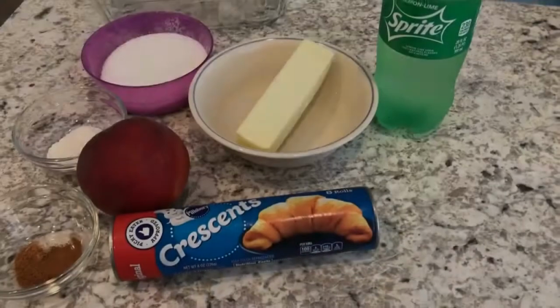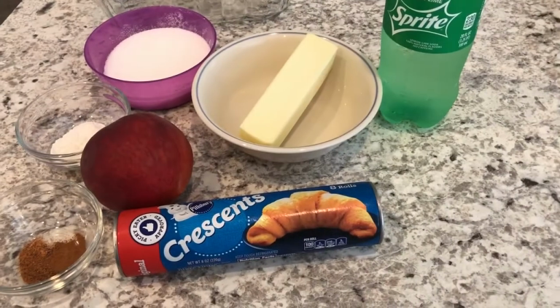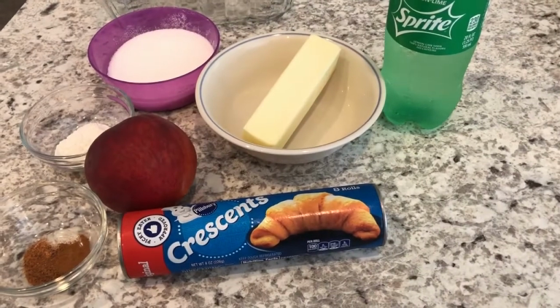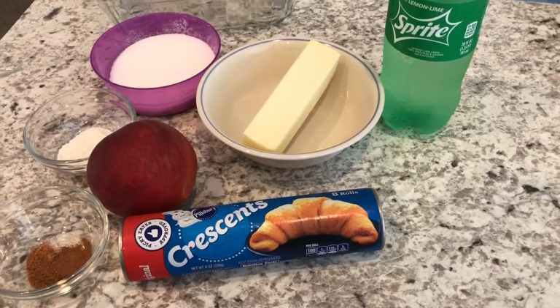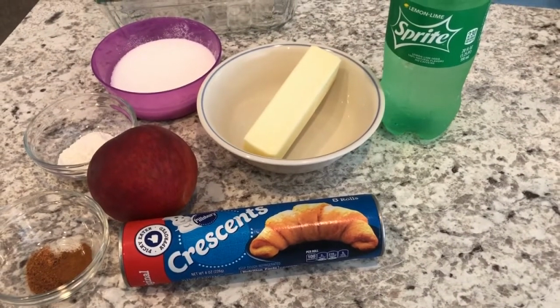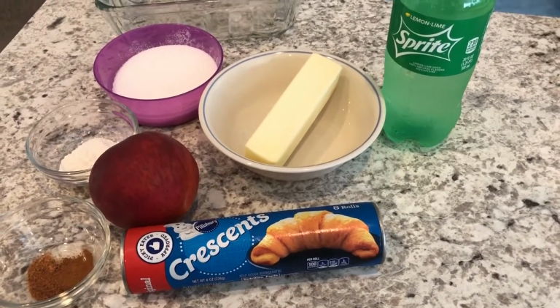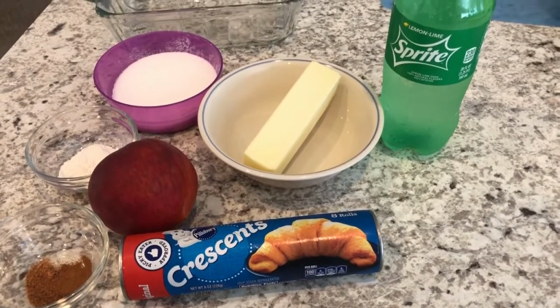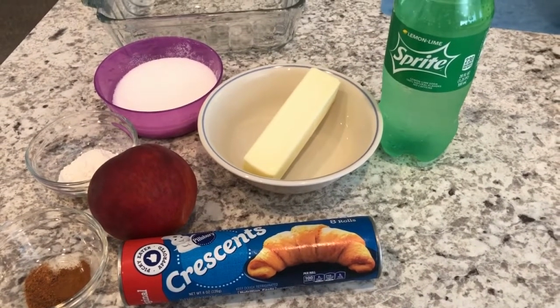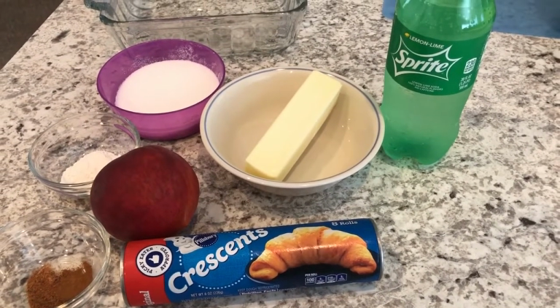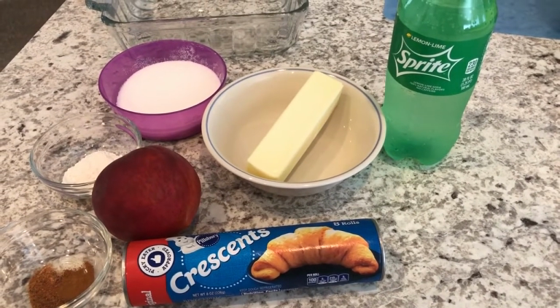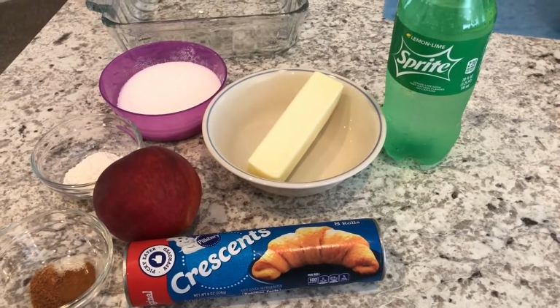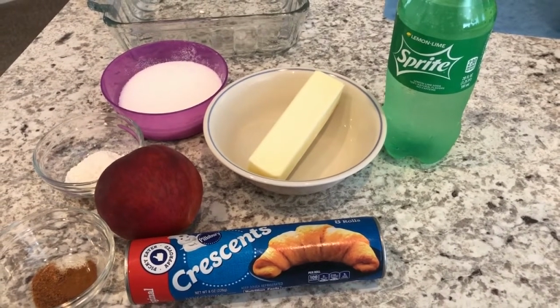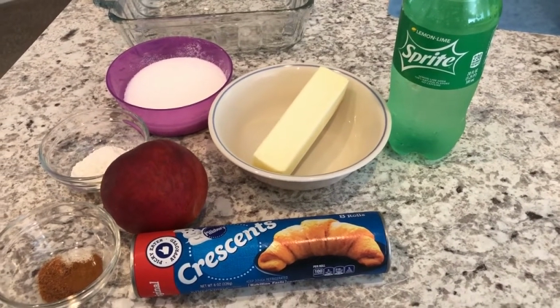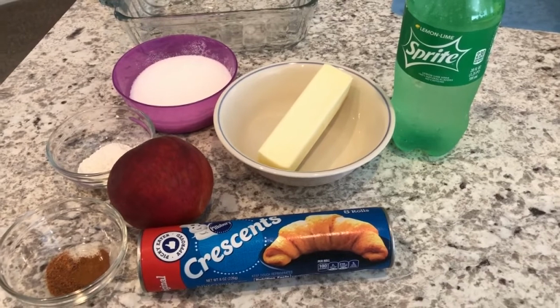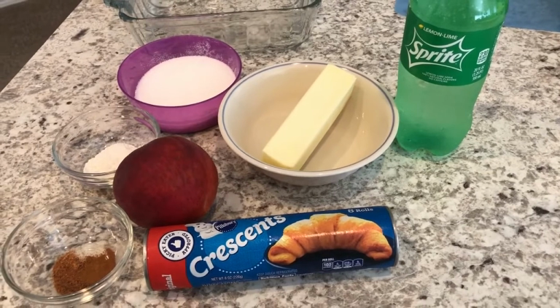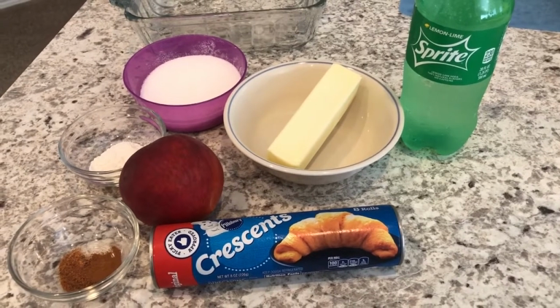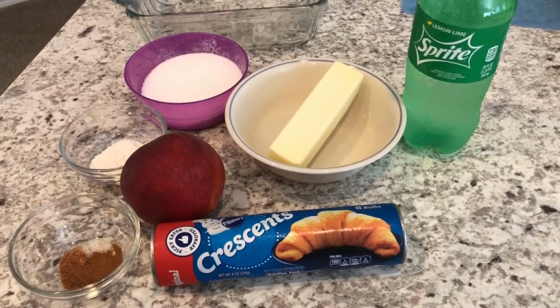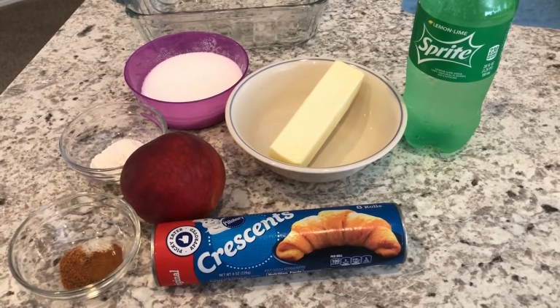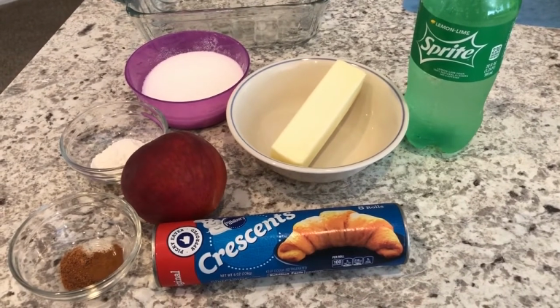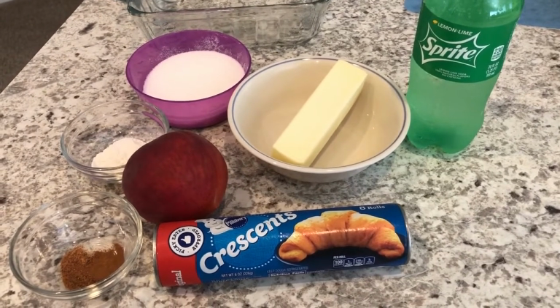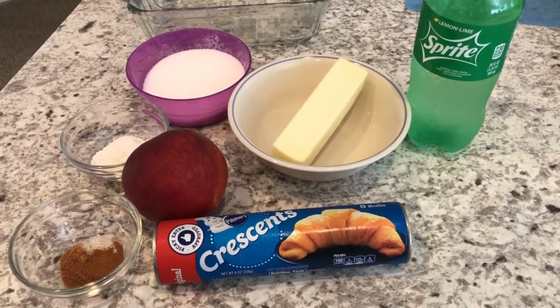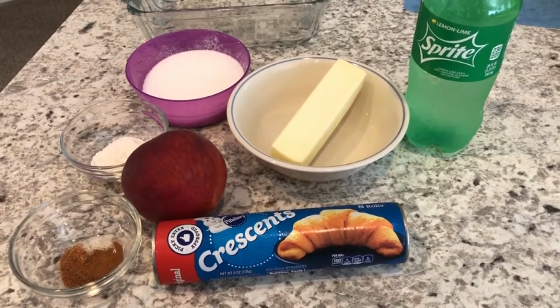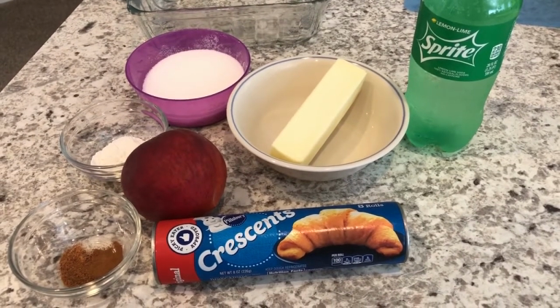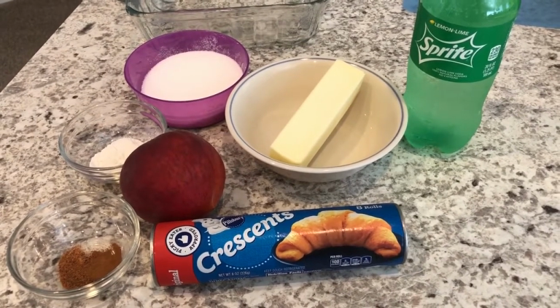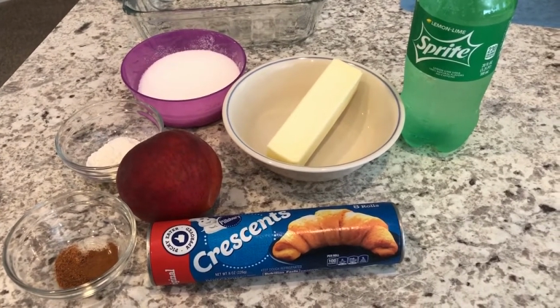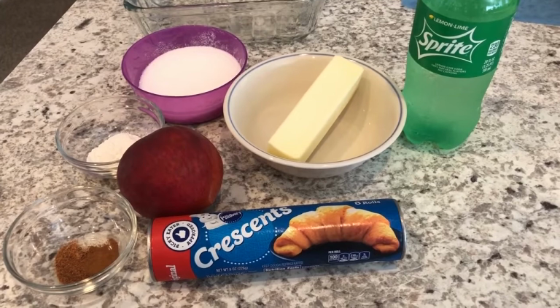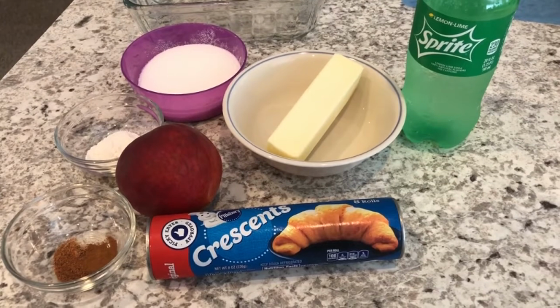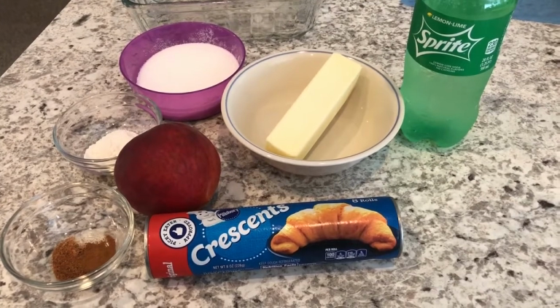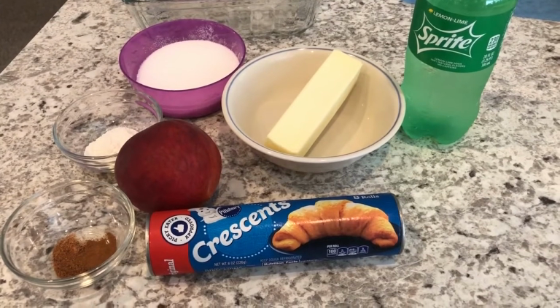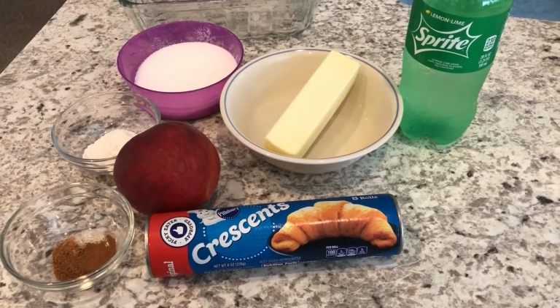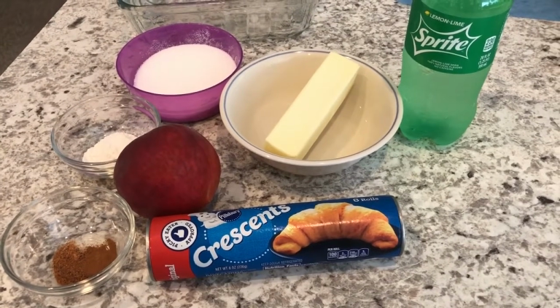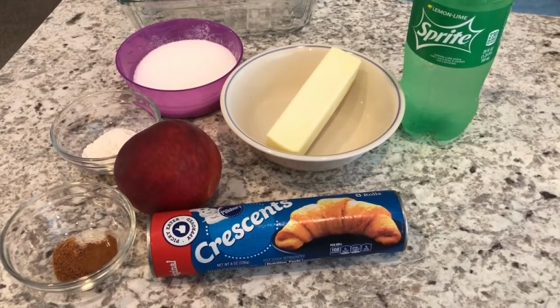Hey guys, welcome back to our channel. My name is Andrea with Foodimentary, adventures in food. I am here today to share a quick and easy recipe for peach dumplings. The ingredients are a little bit different, but I promise you this recipe is delicious.